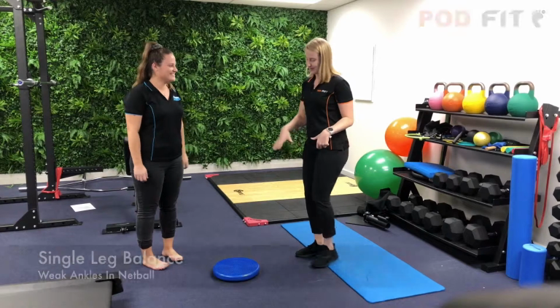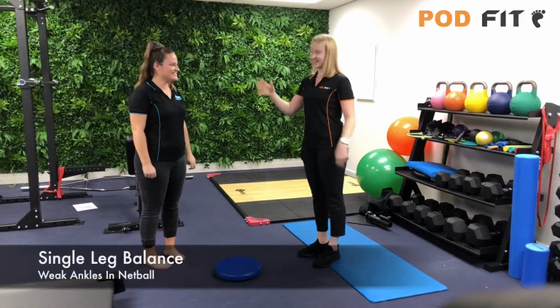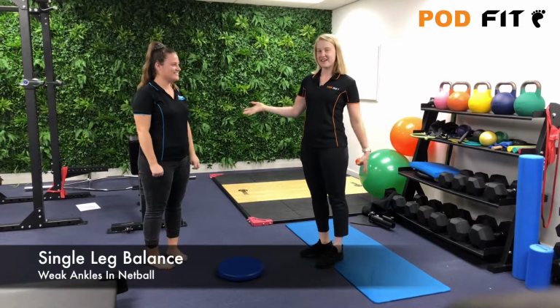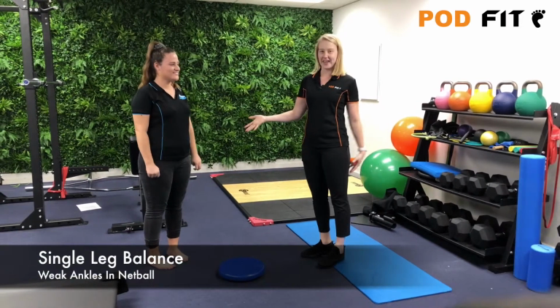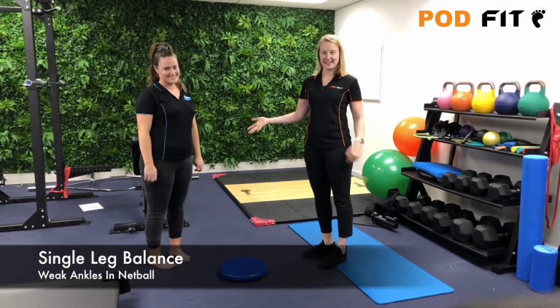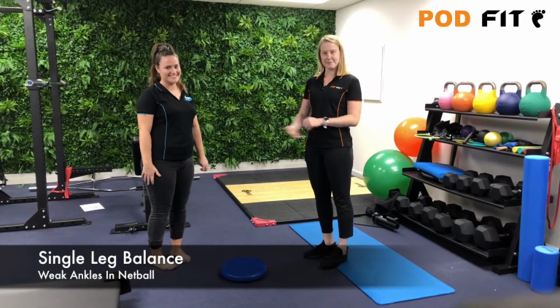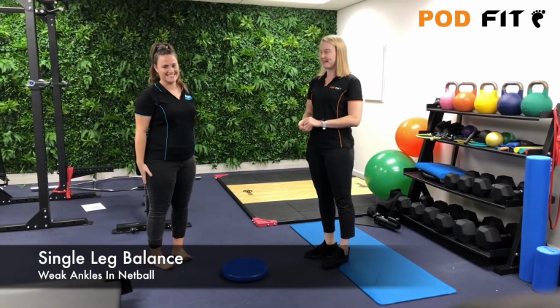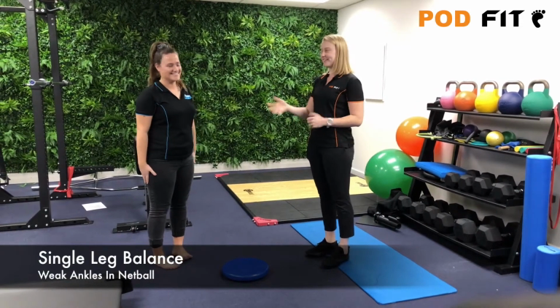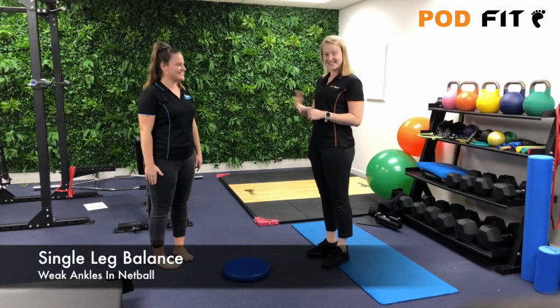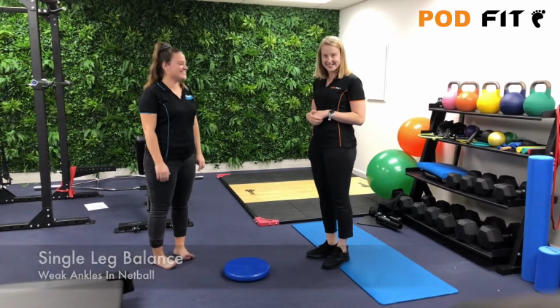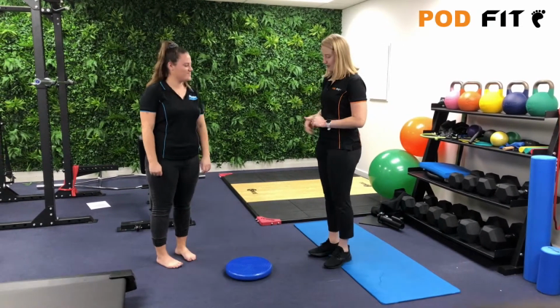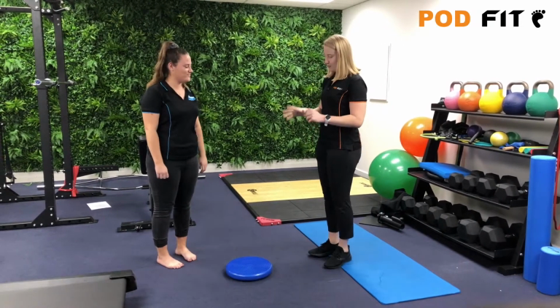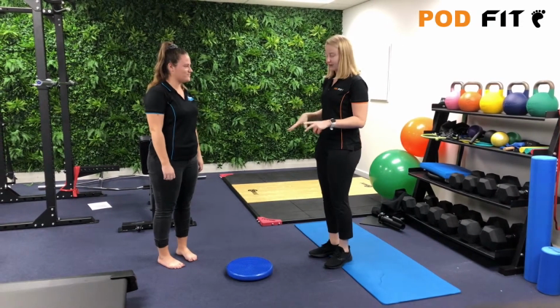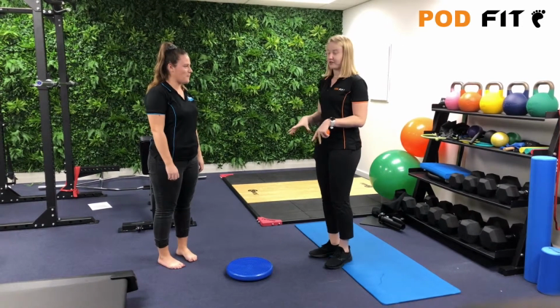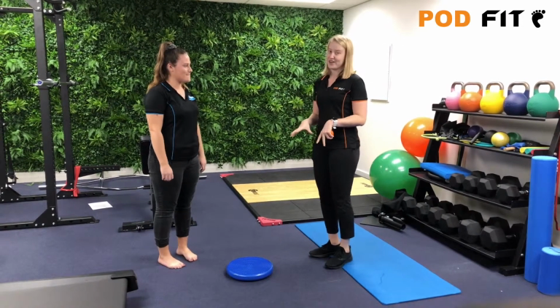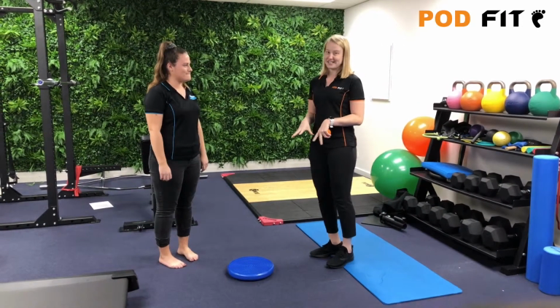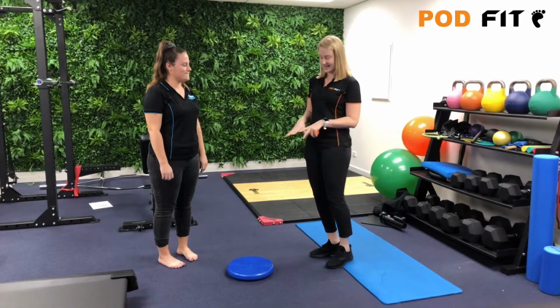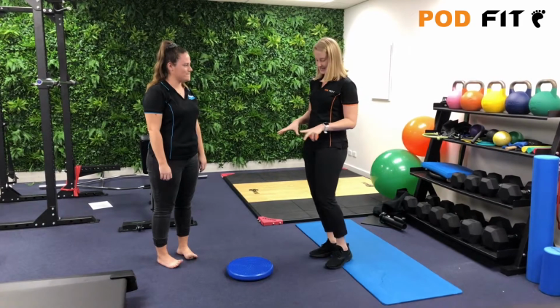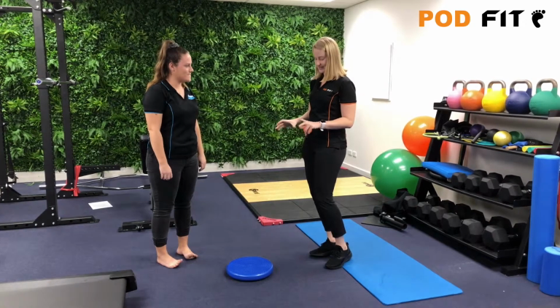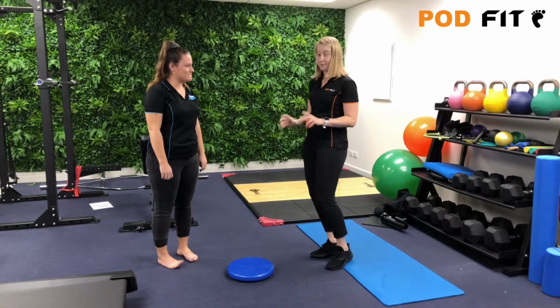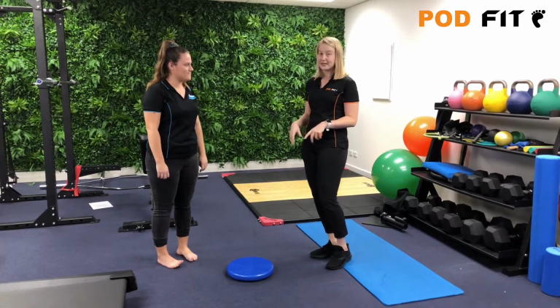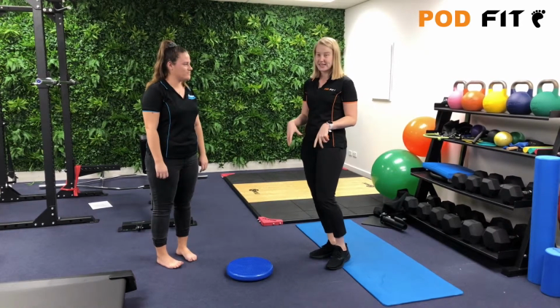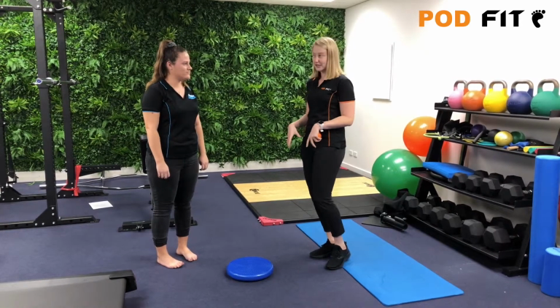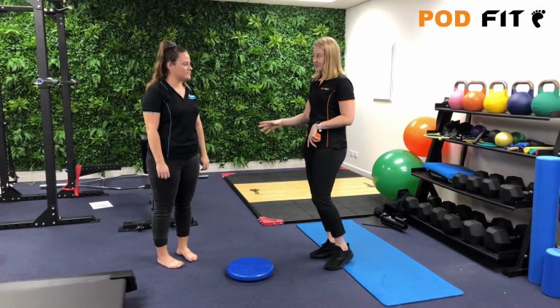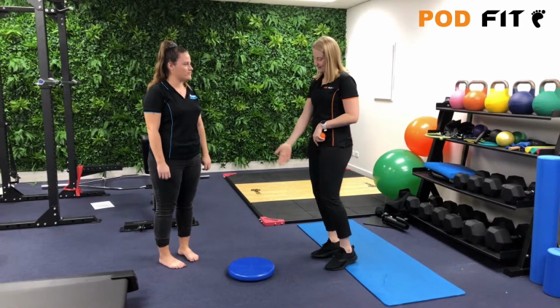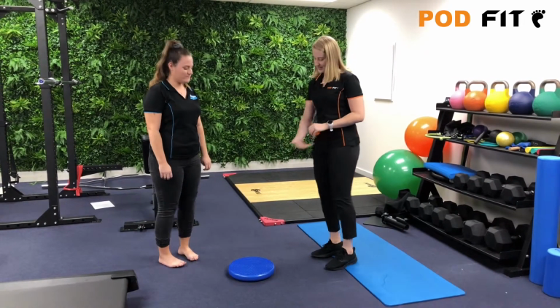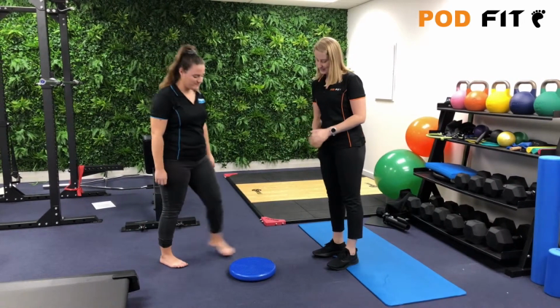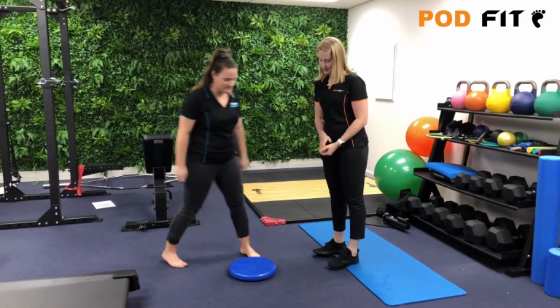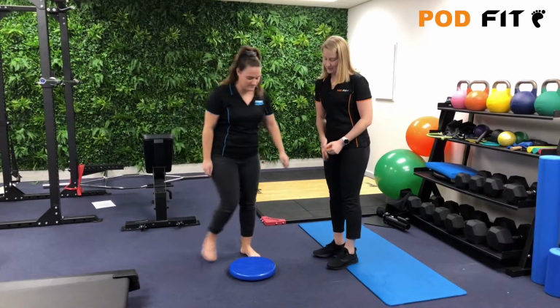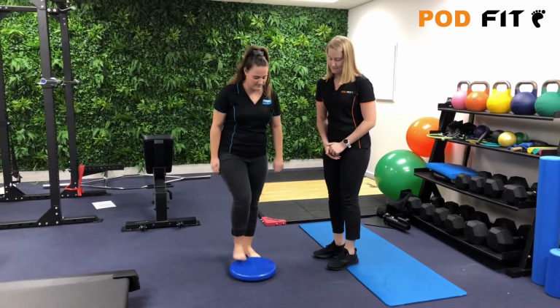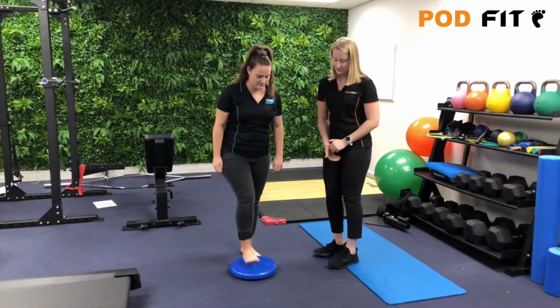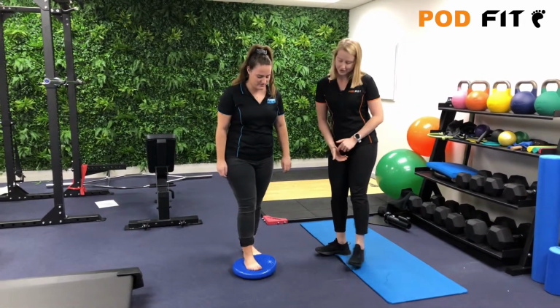Today we have Caitlin here as our lovely assistant. What we're going to go through first is some balancing. Caitlin, if you'd like to step onto the balance cushion.